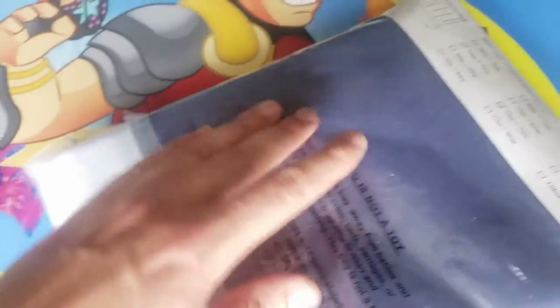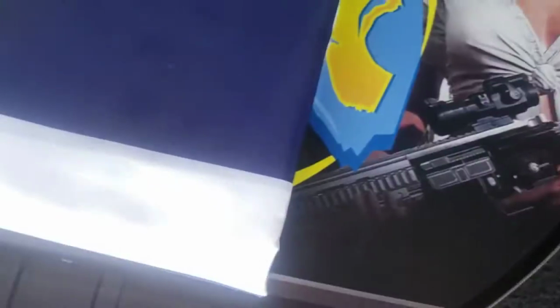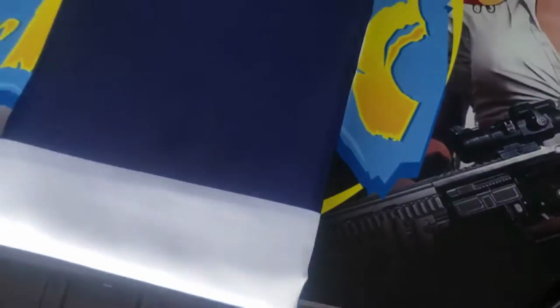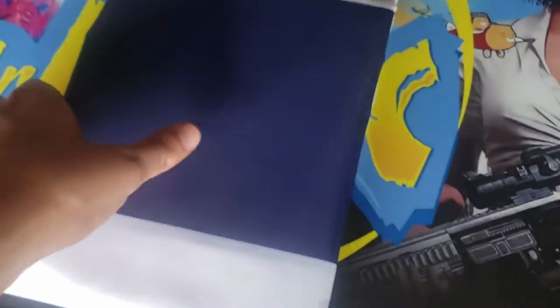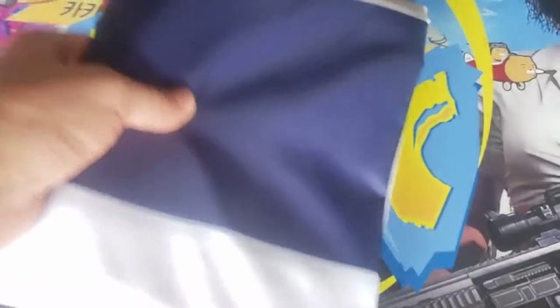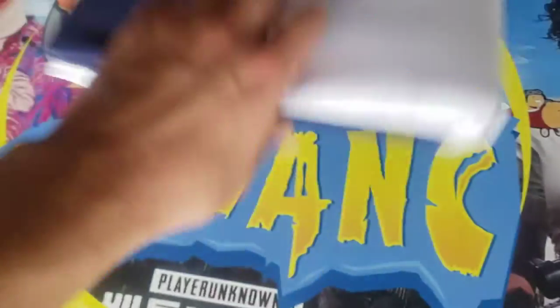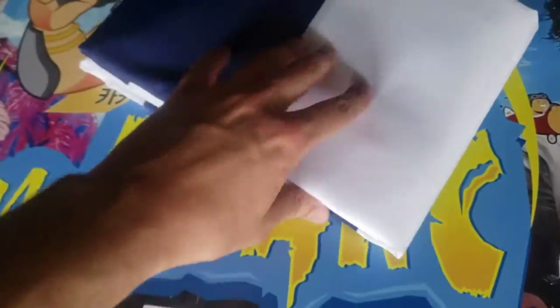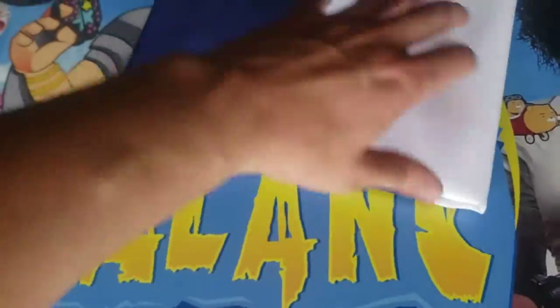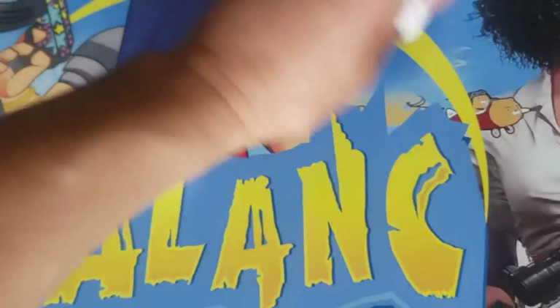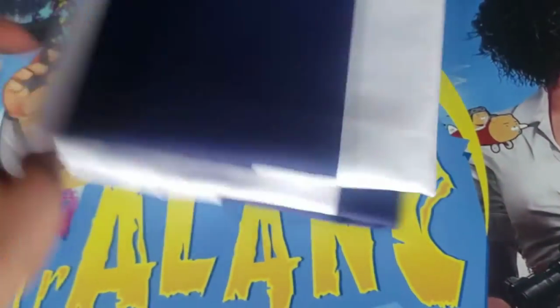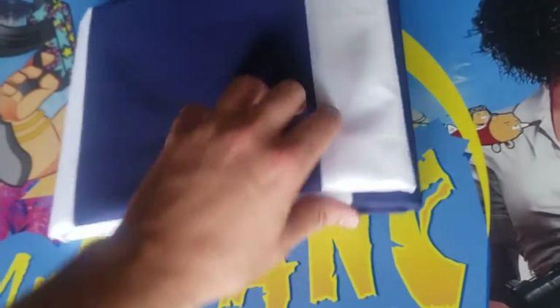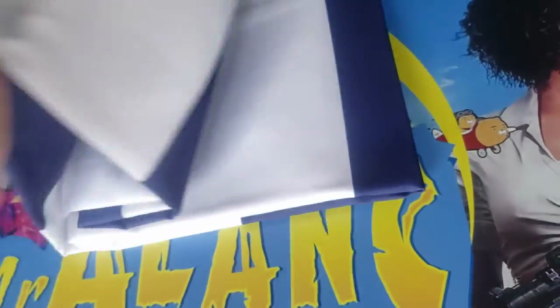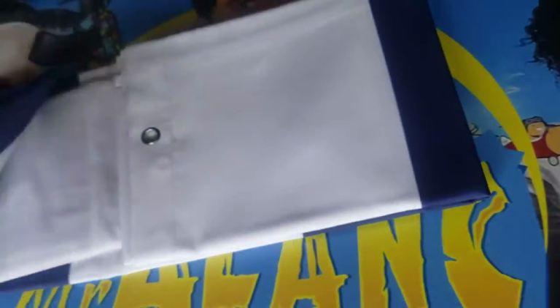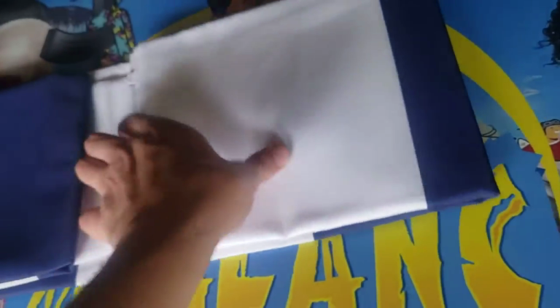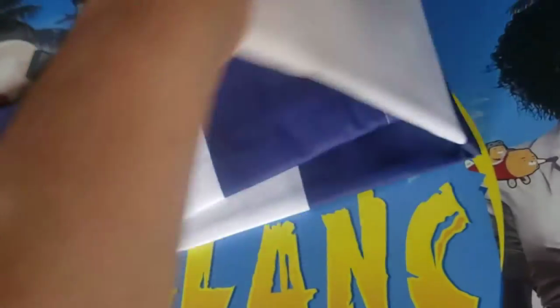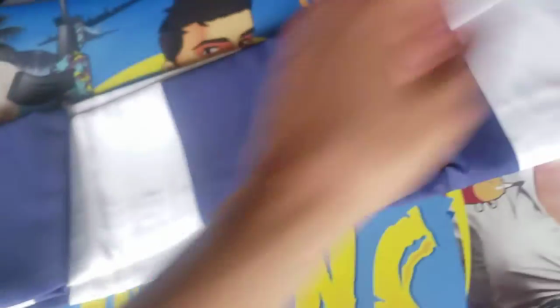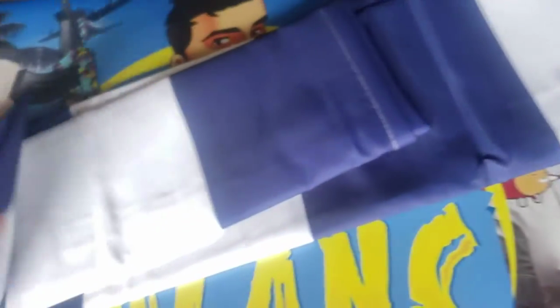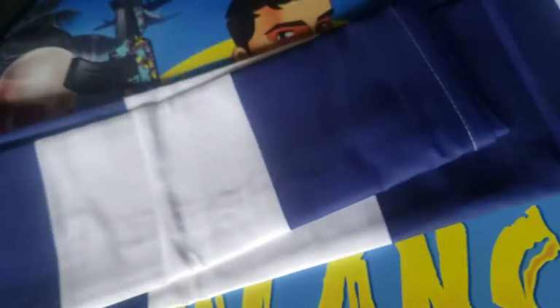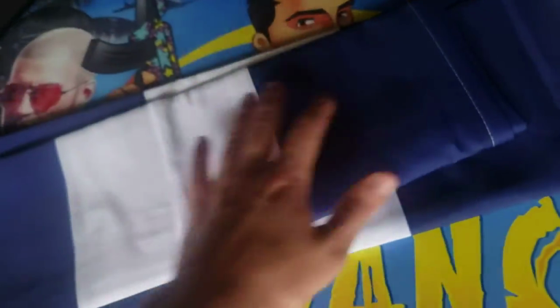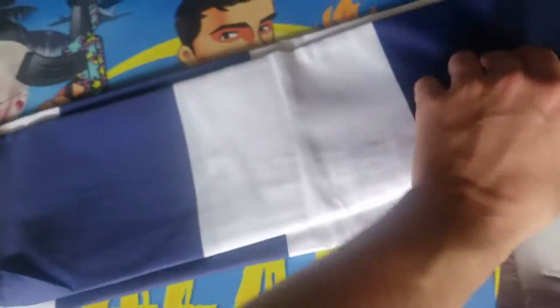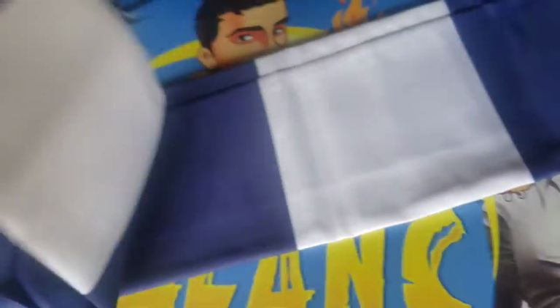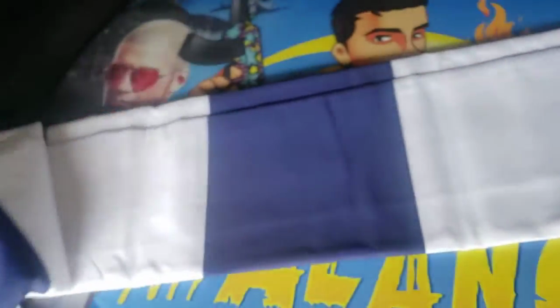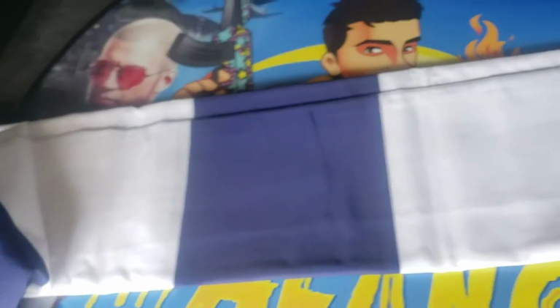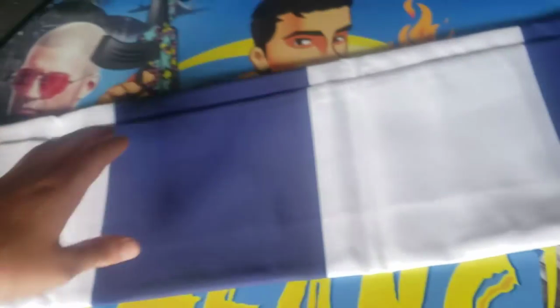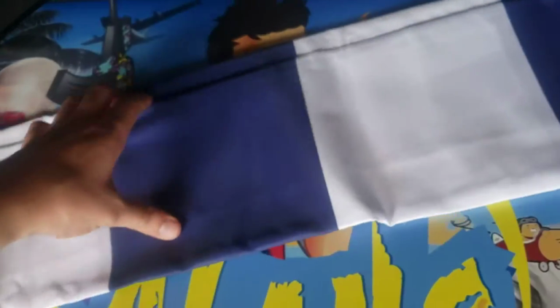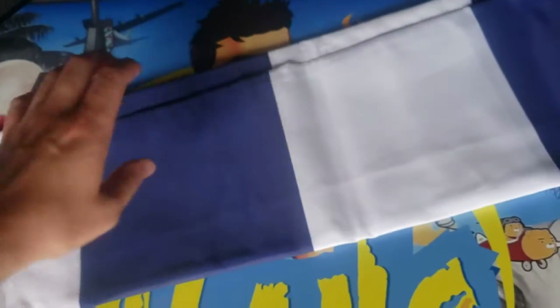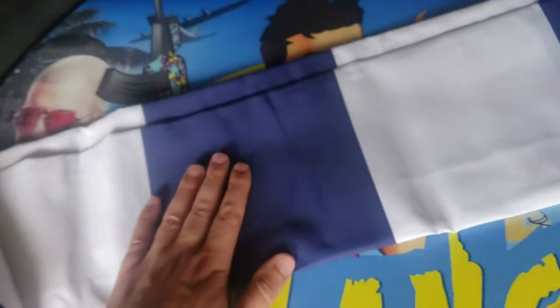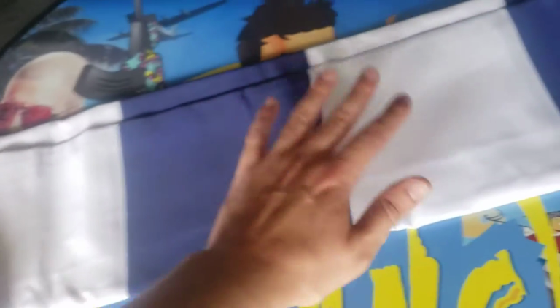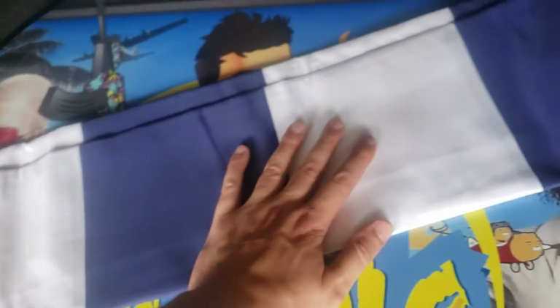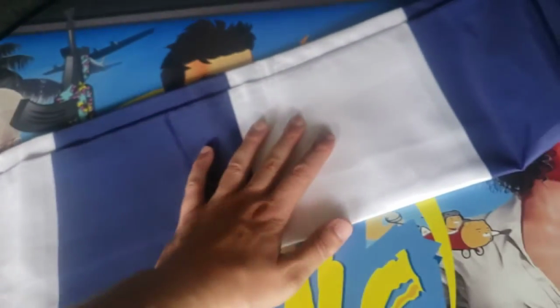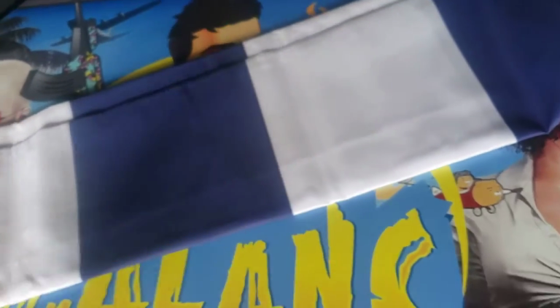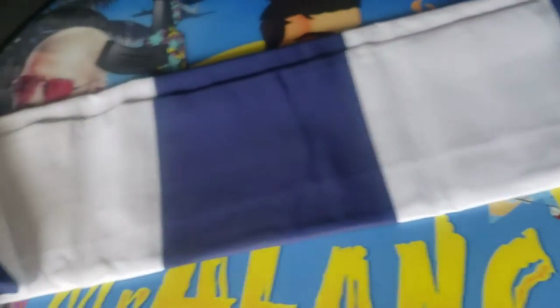Let's pop it open. Alright, there it is. Let's fold it open. We're actually going to hang this up in my shower. I like this. This has a nice clean feel about it with the navy and white colors.